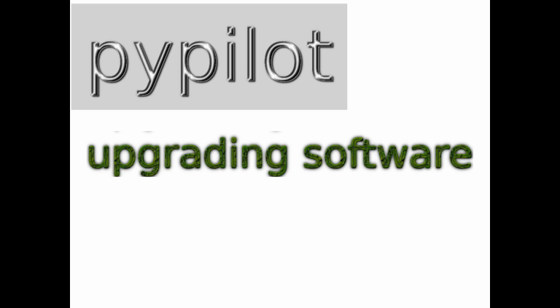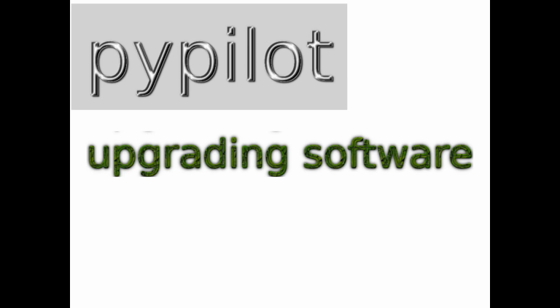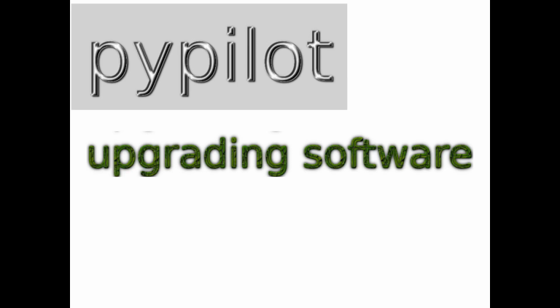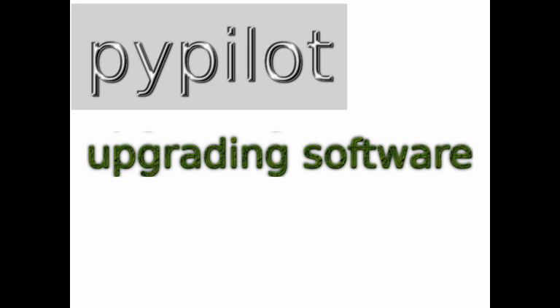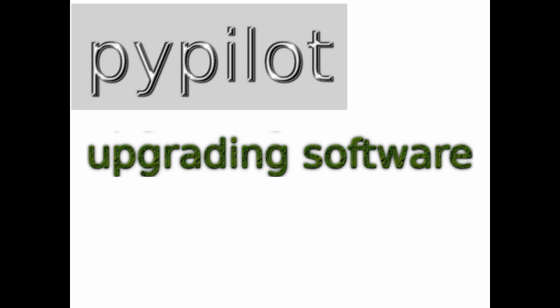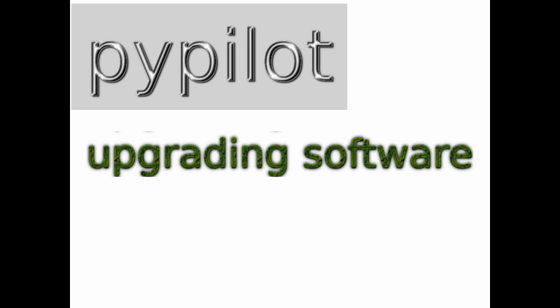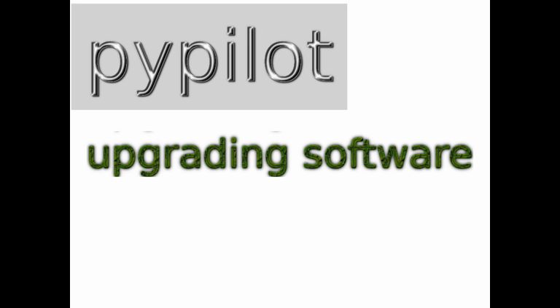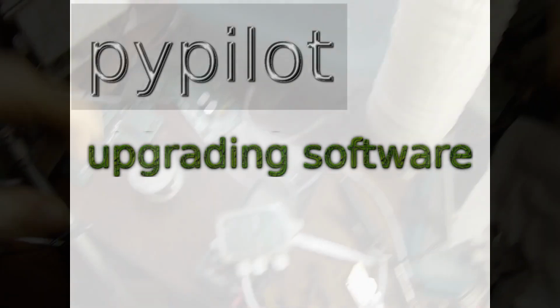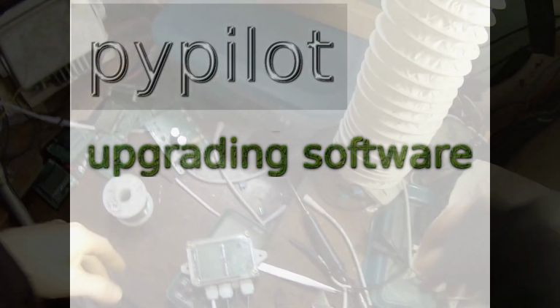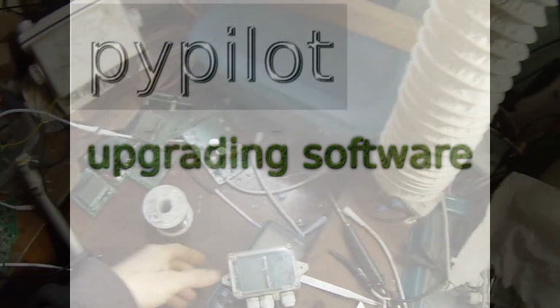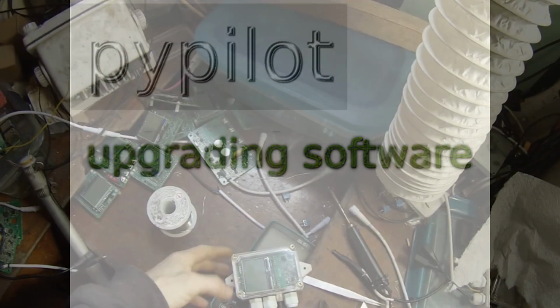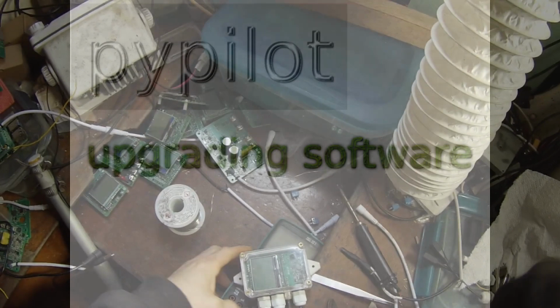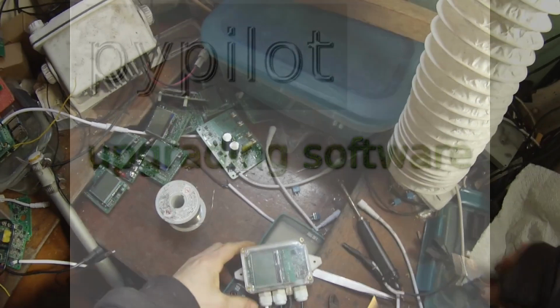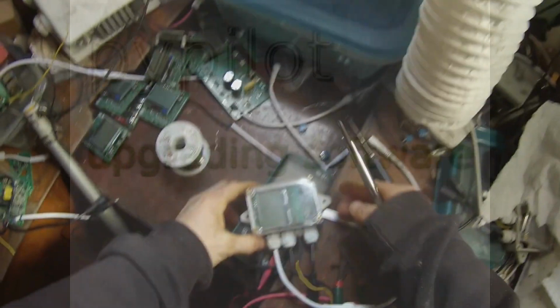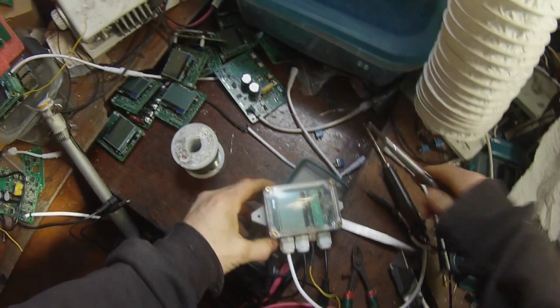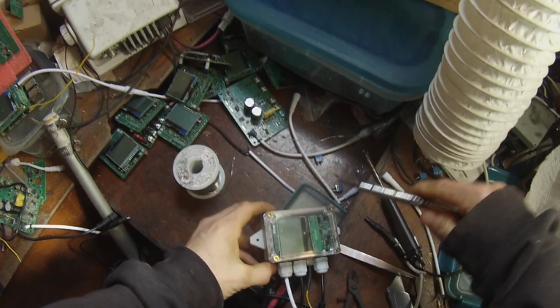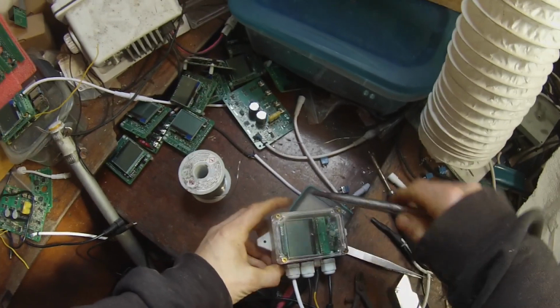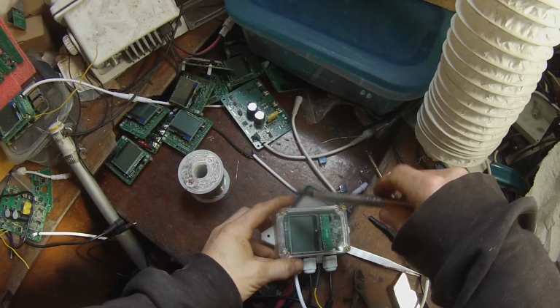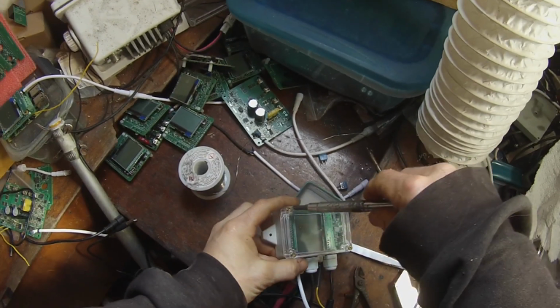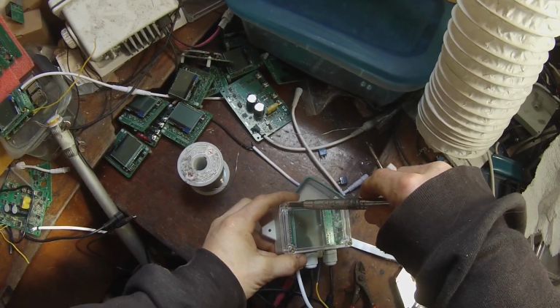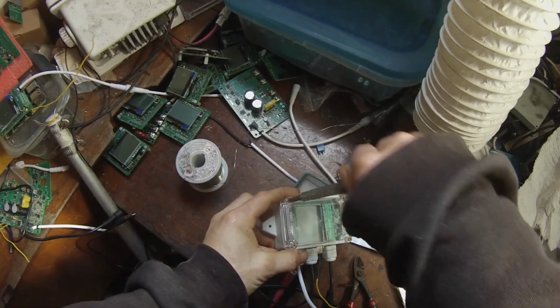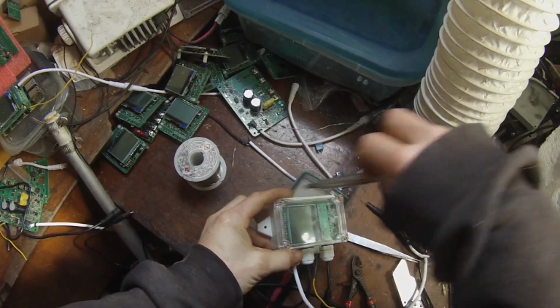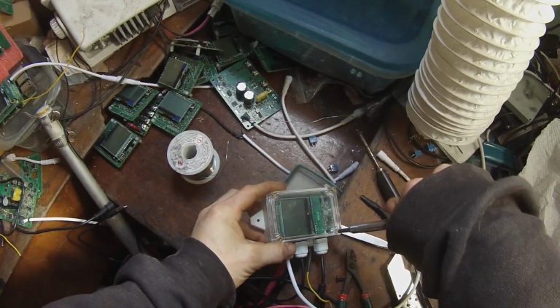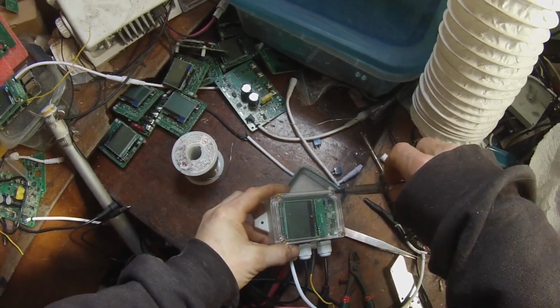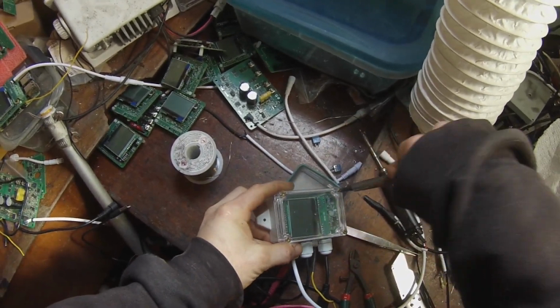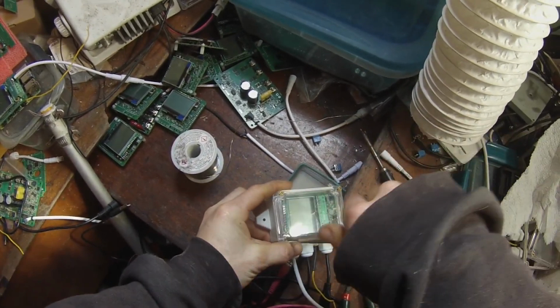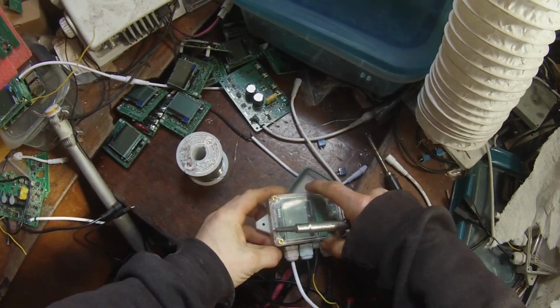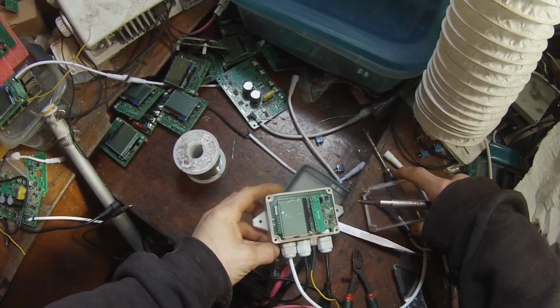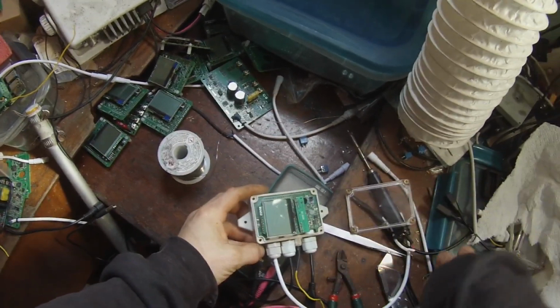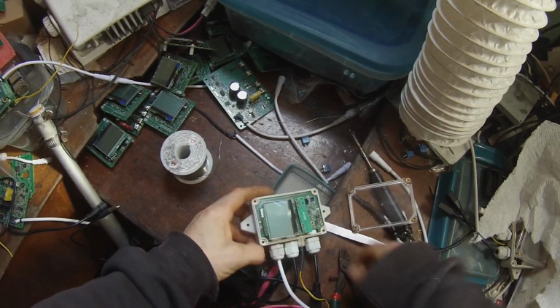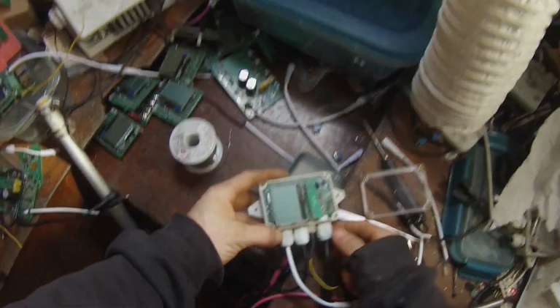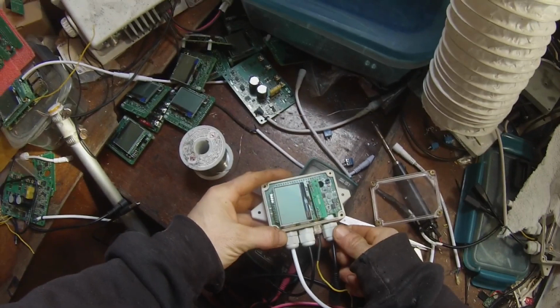I'm going to demonstrate how to update the image on the TinyPilot computer. First, unscrew the lid and remove it.